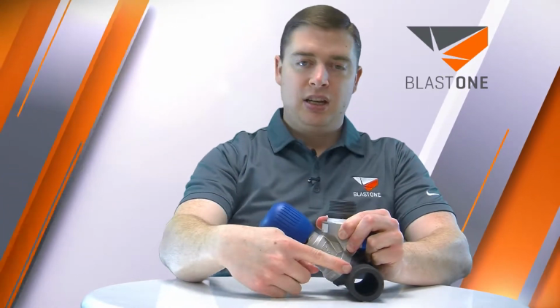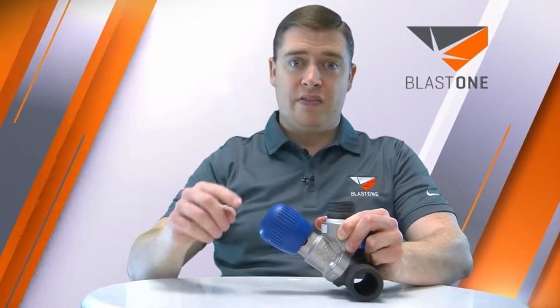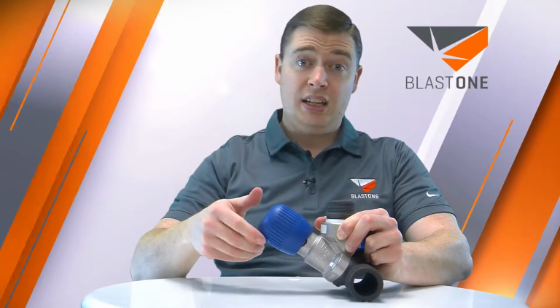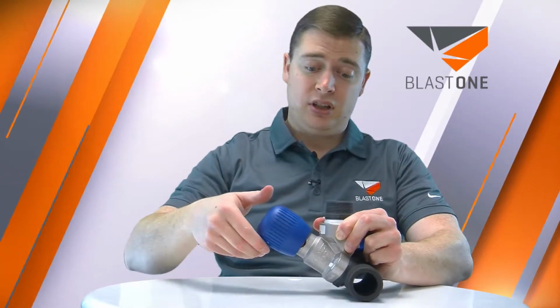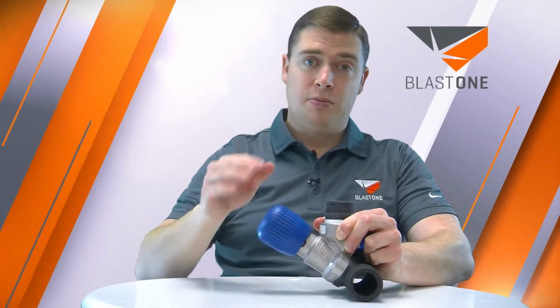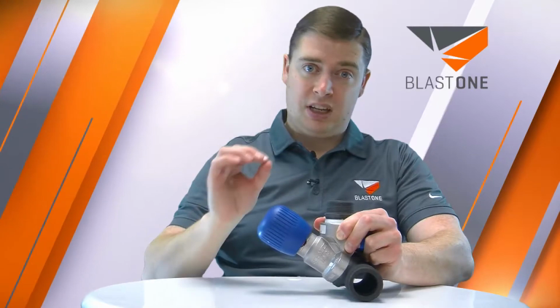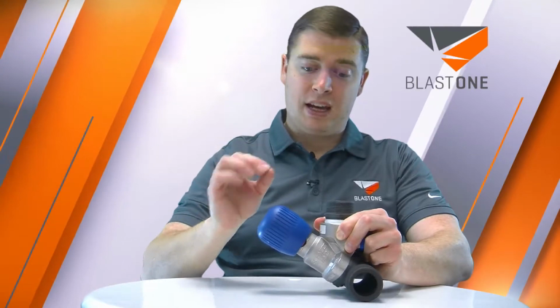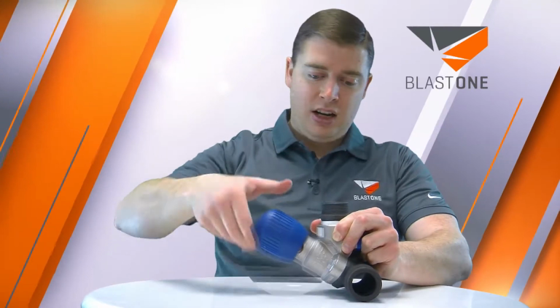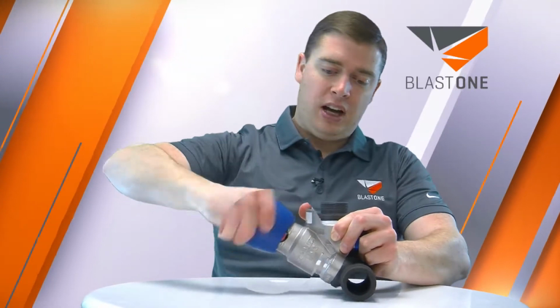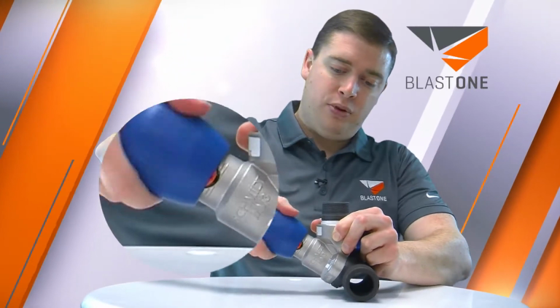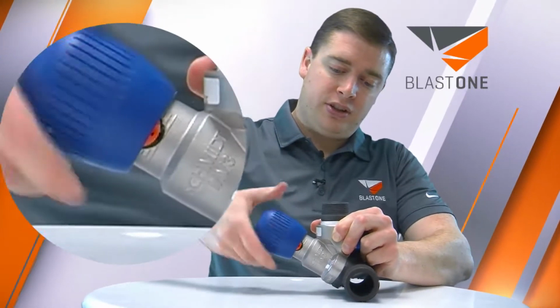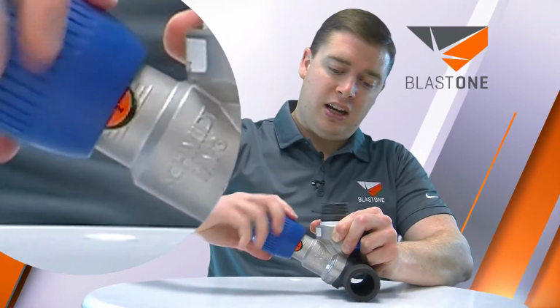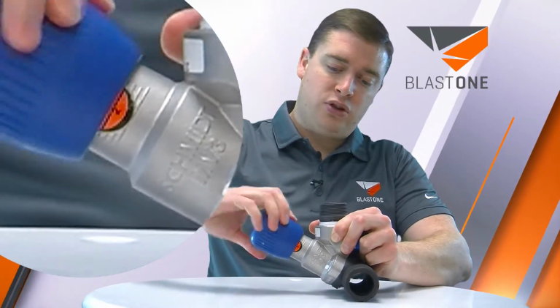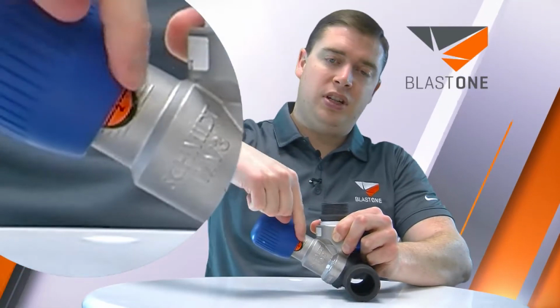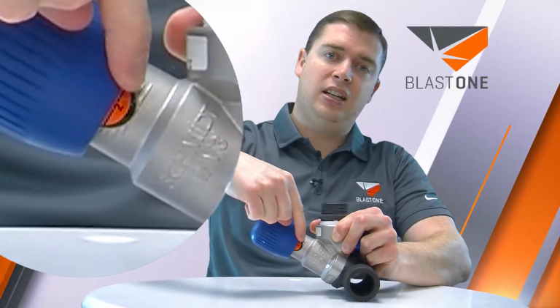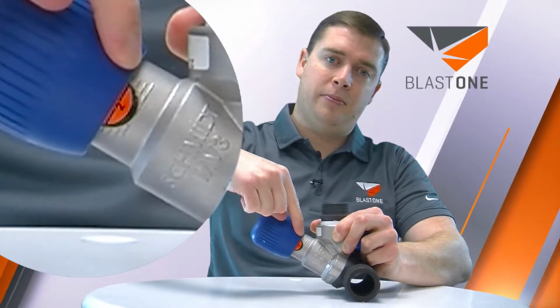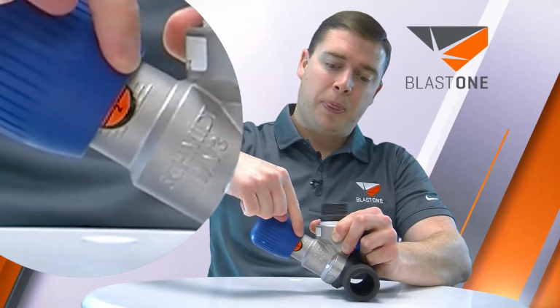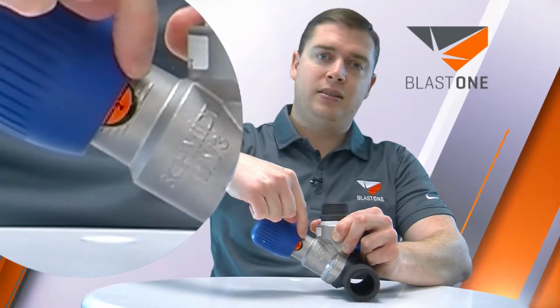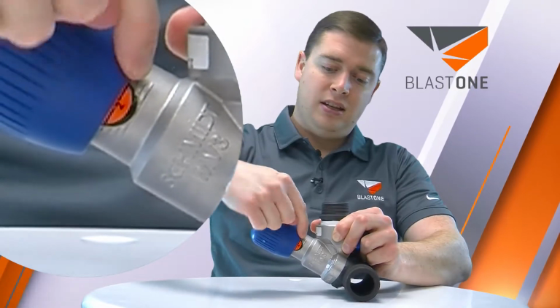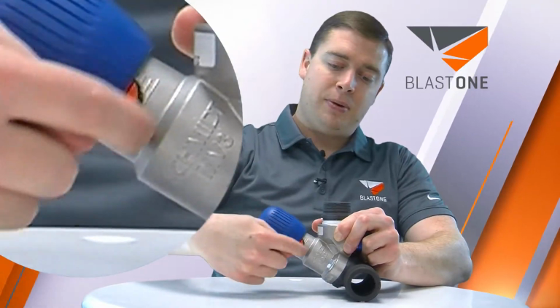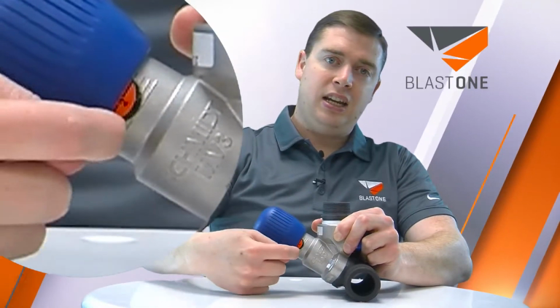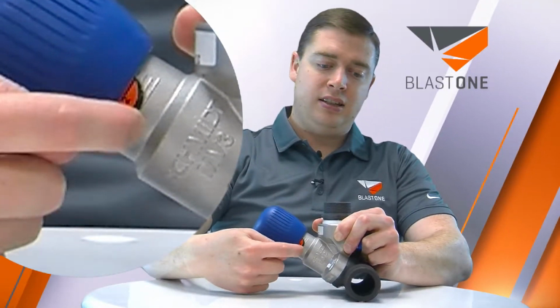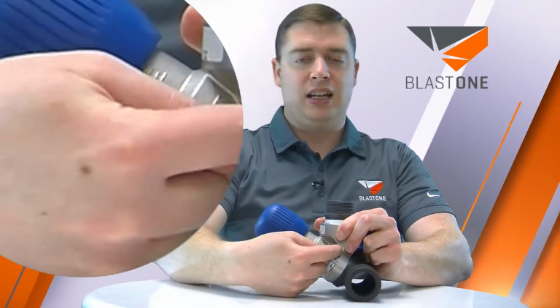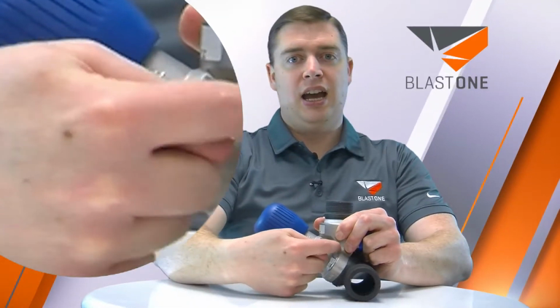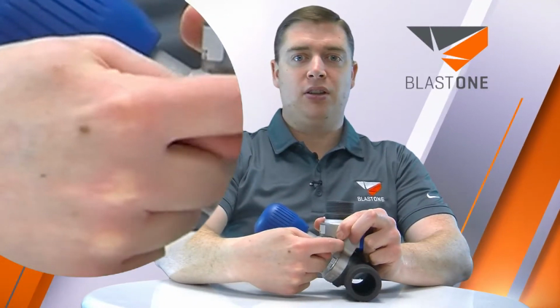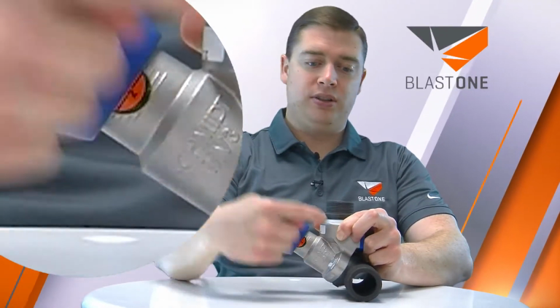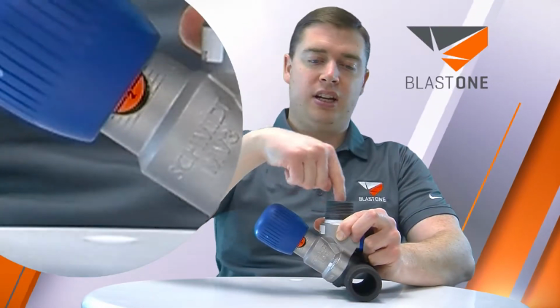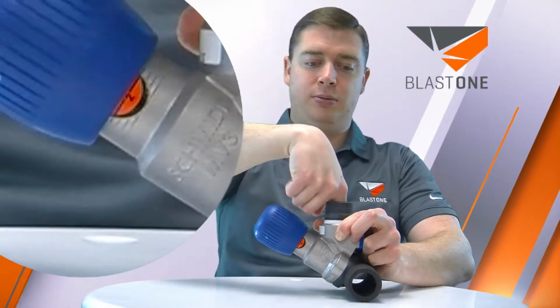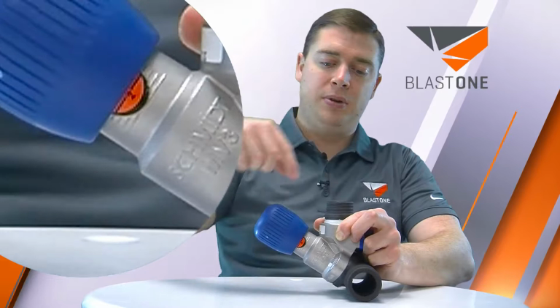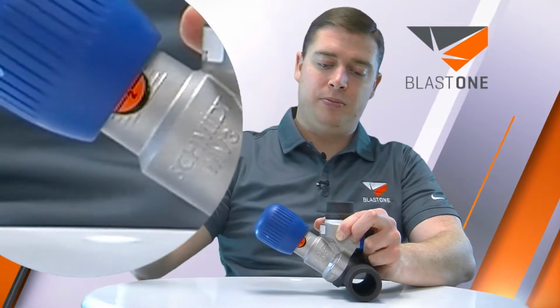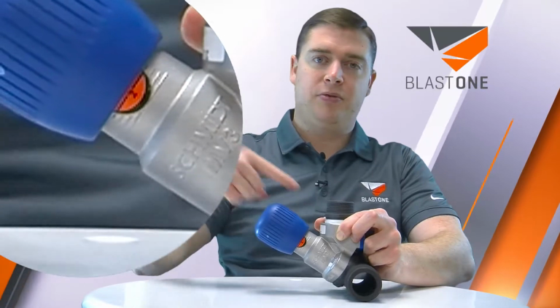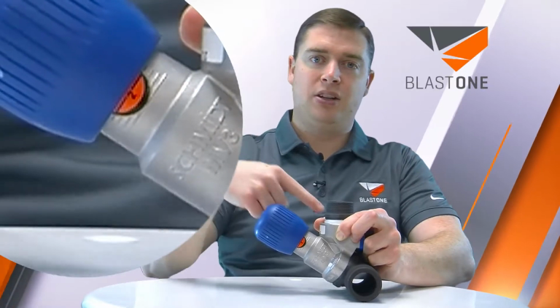Schmidt makes it very easy for us to keep it accurate by putting on the side here a virtual position indicator. This replicator here is exactly how big the hole is inside here, which we're opening up in this plunger.